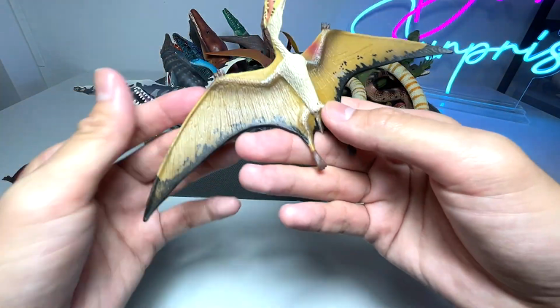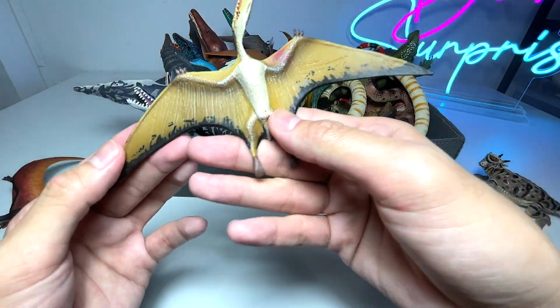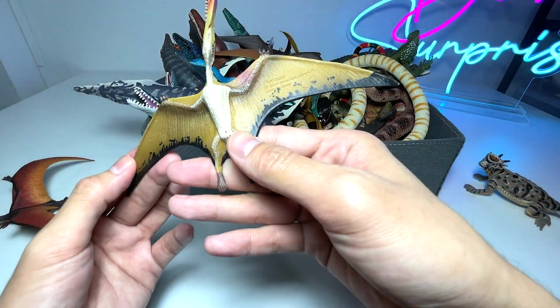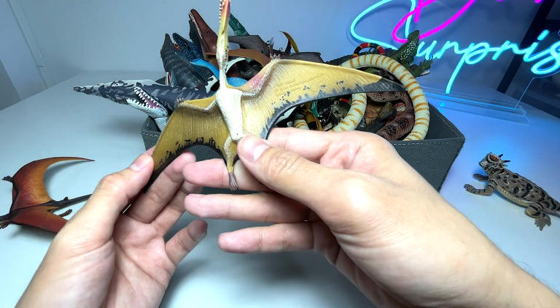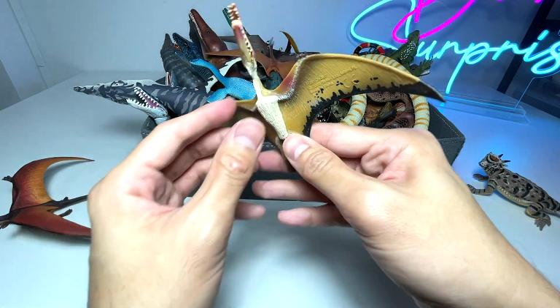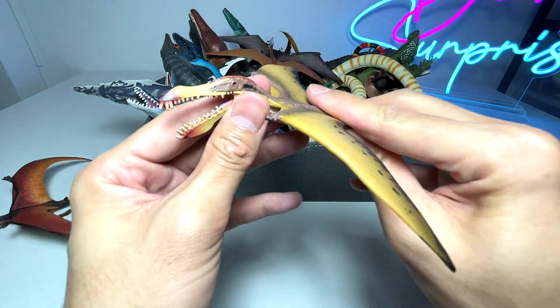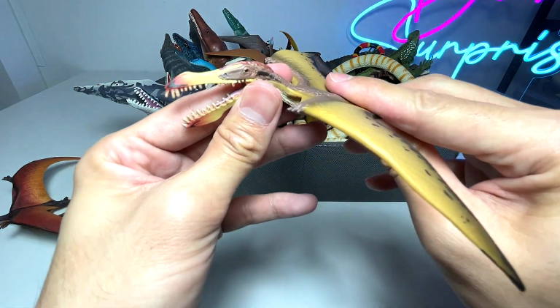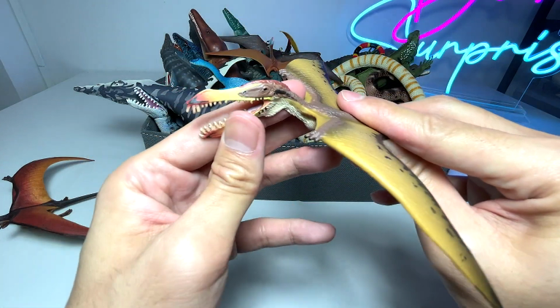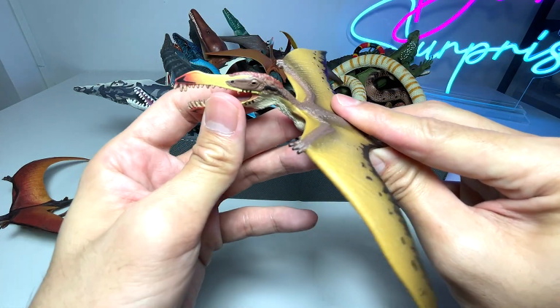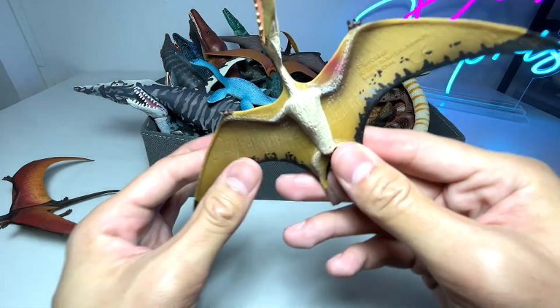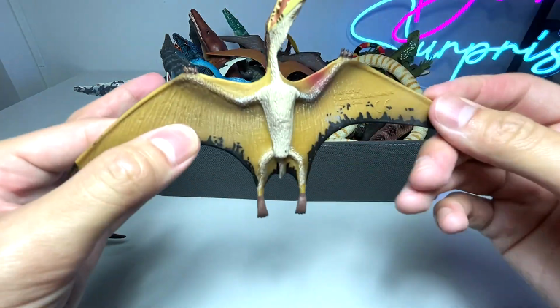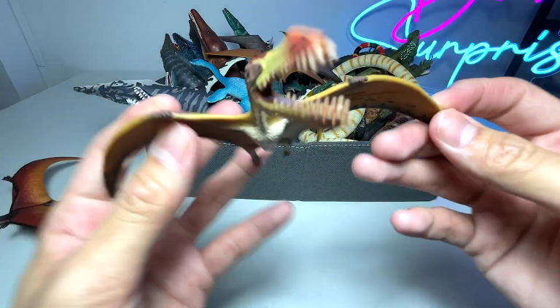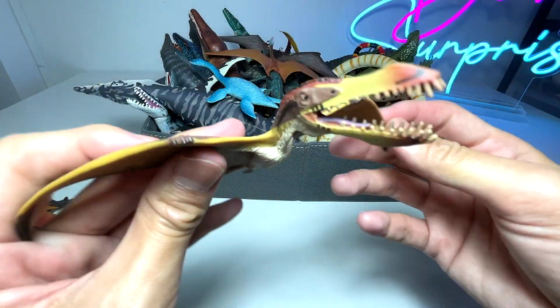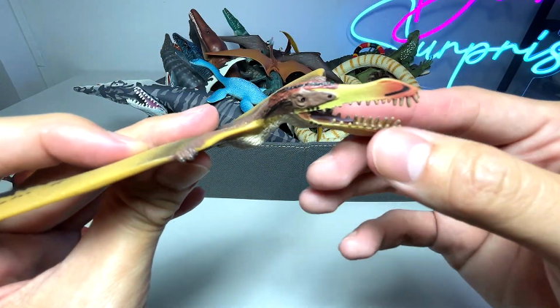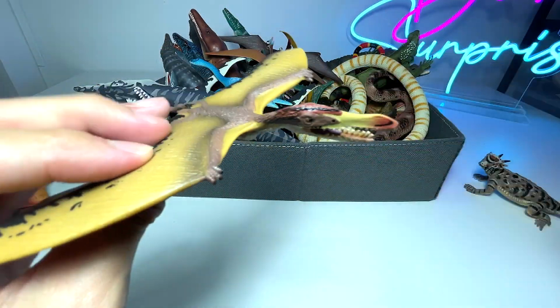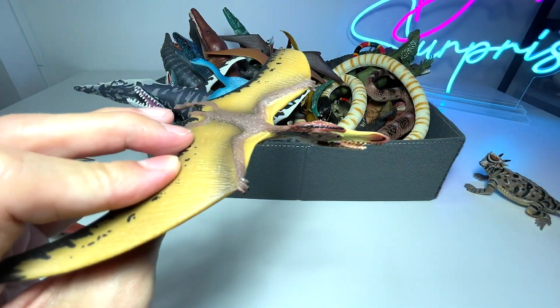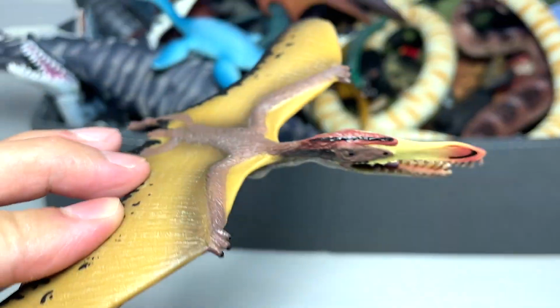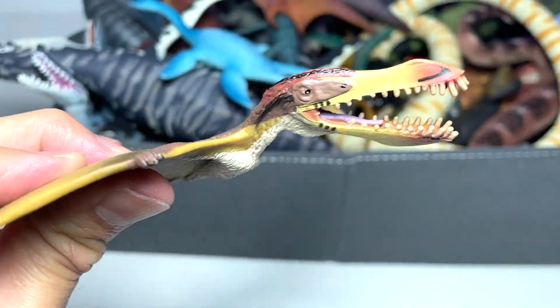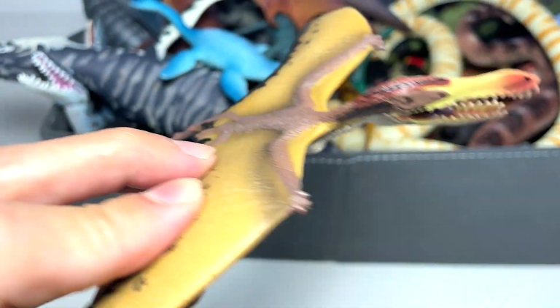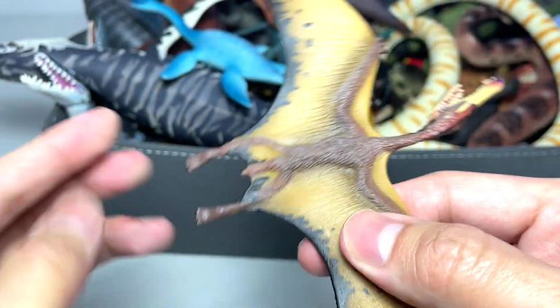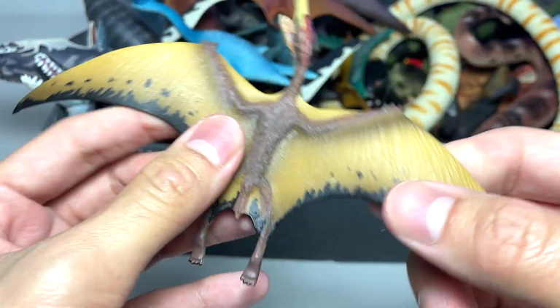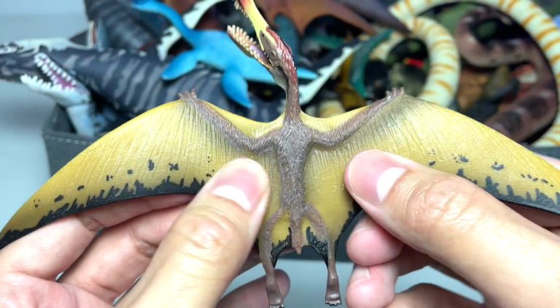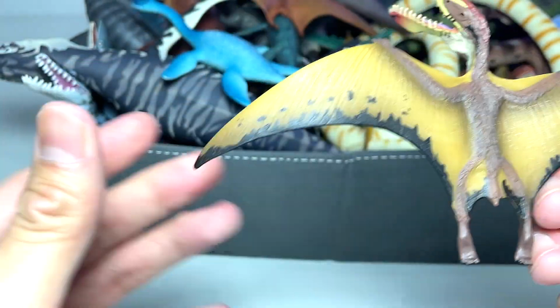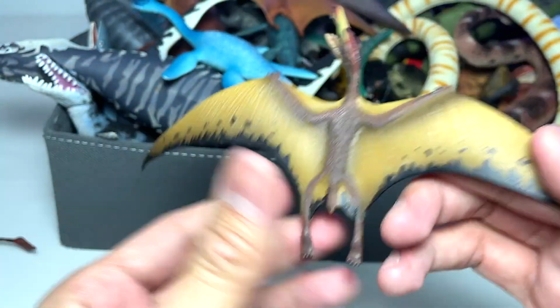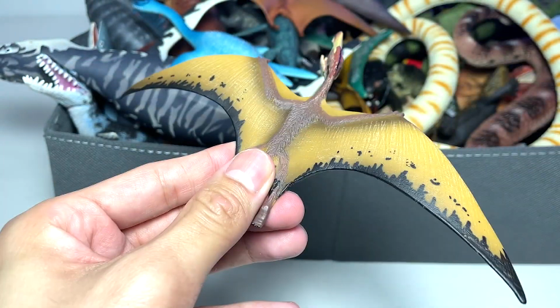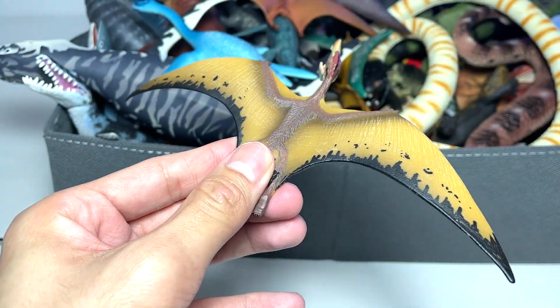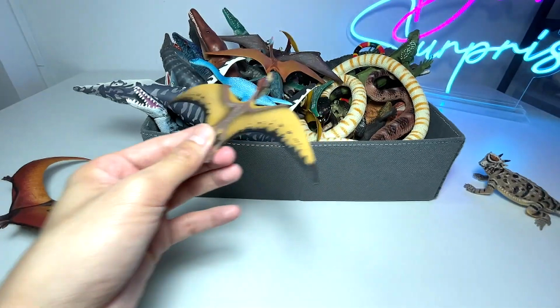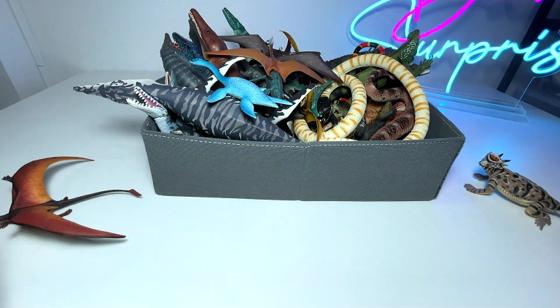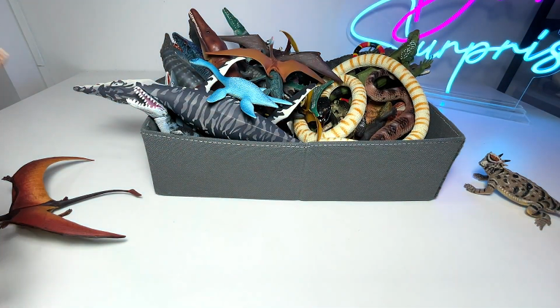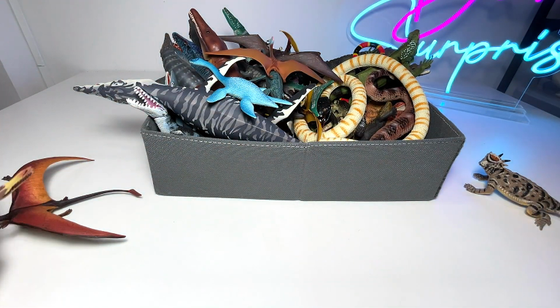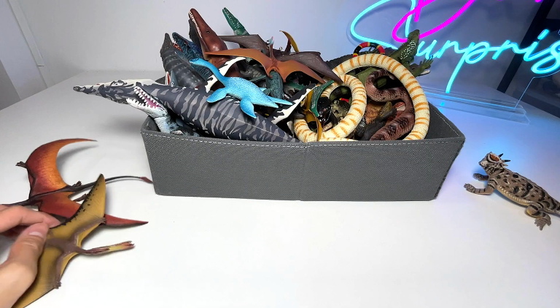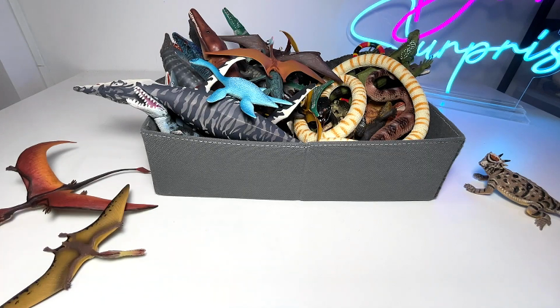This is actually a prehistoric reptile yet again. It is known as a pterosaur — a beautiful one, as you can see. It has huge wings, and of course they're able to fly really fast and high.